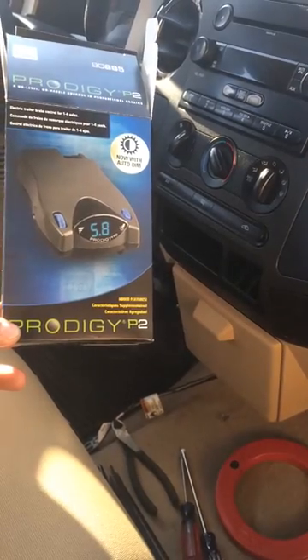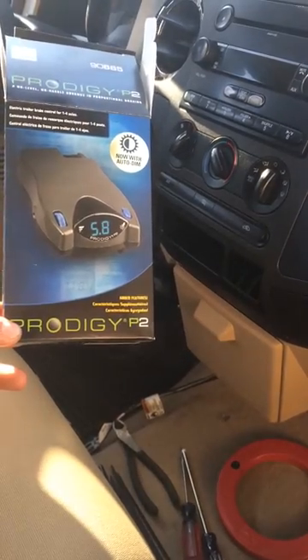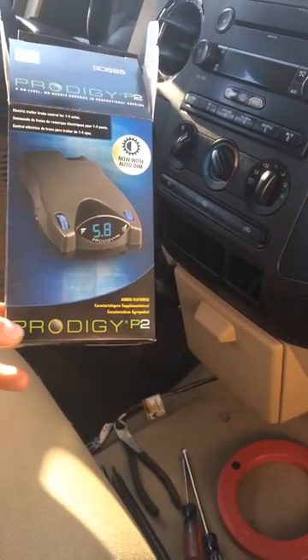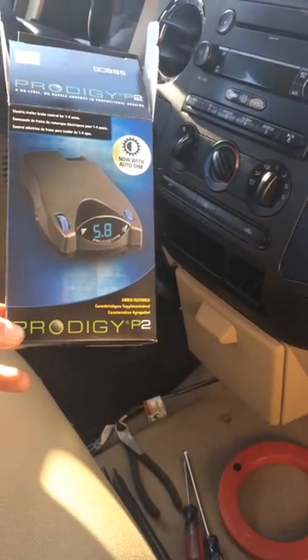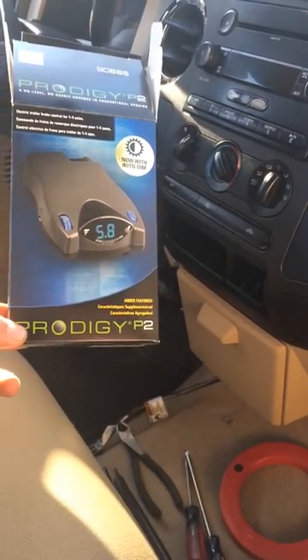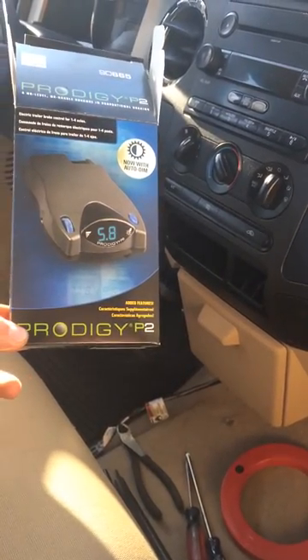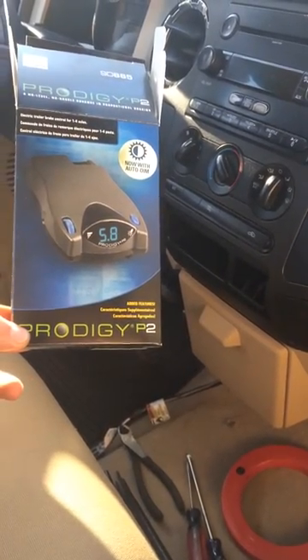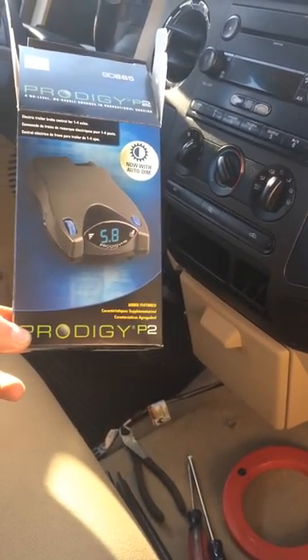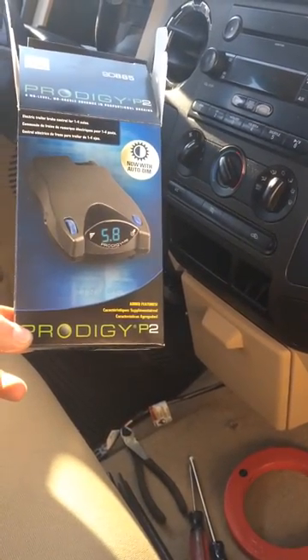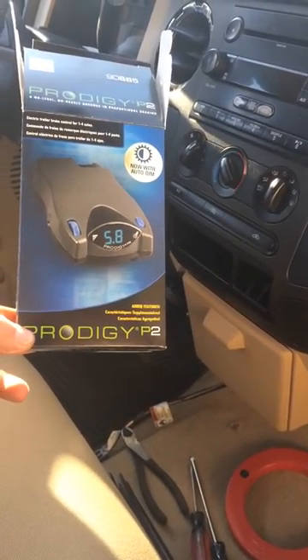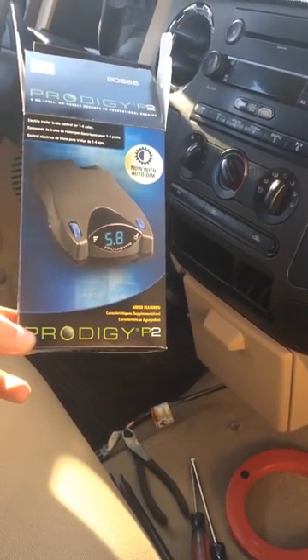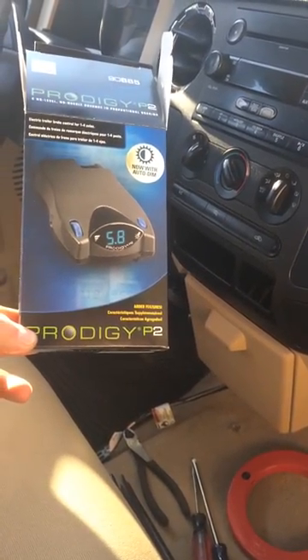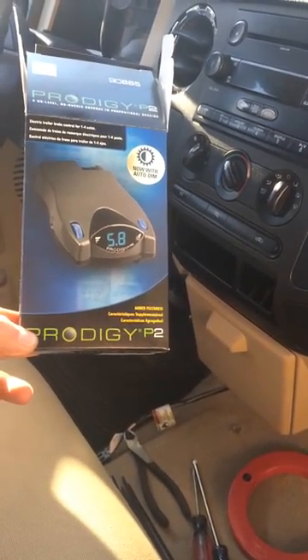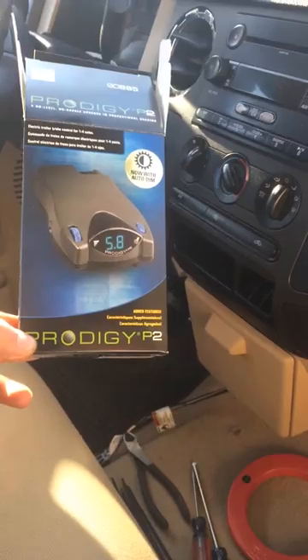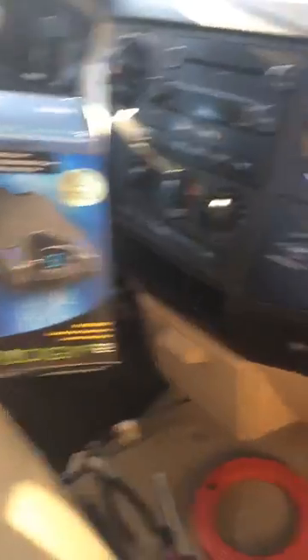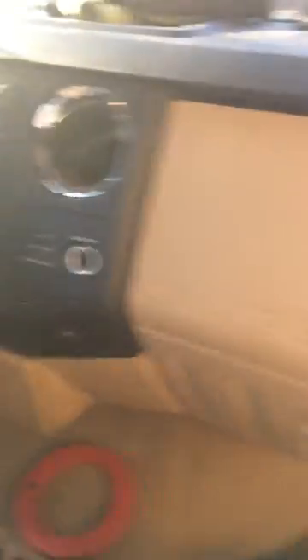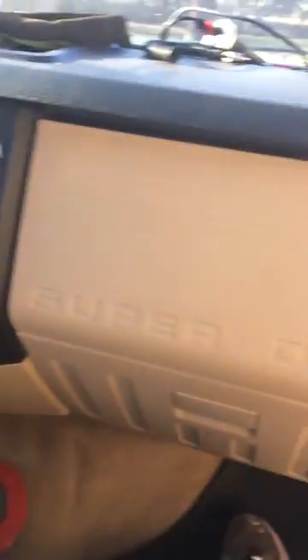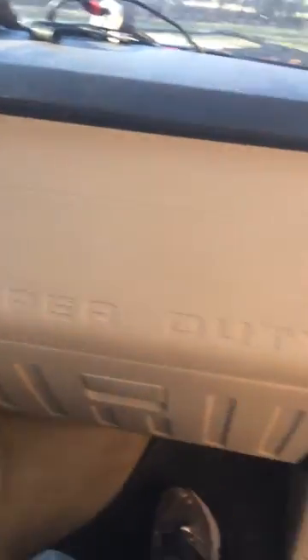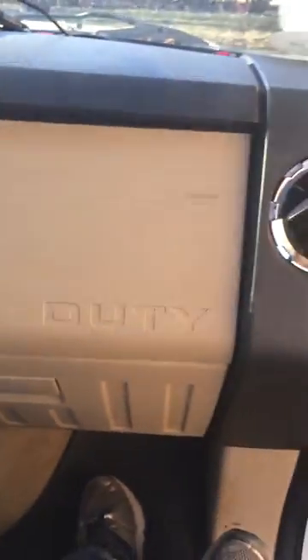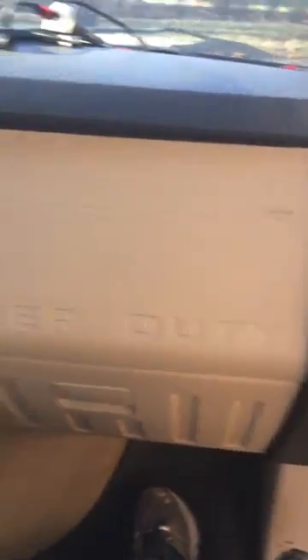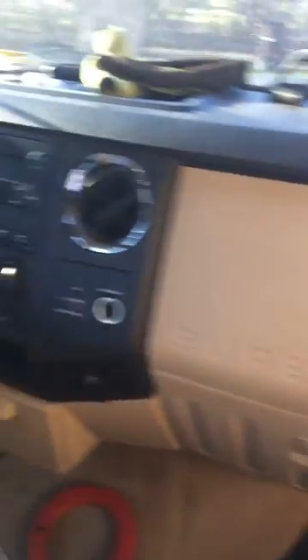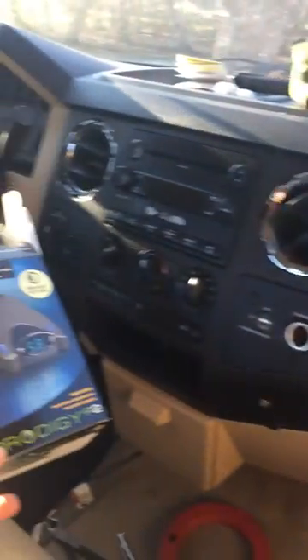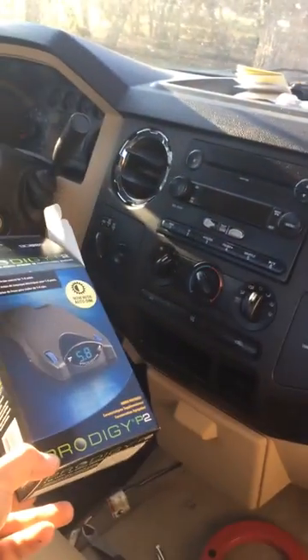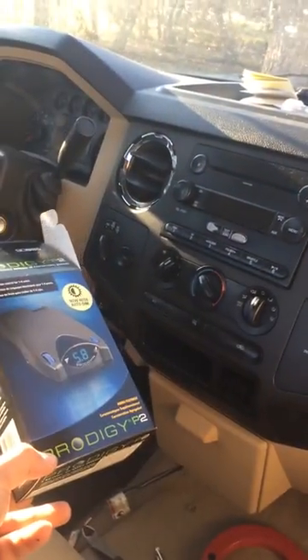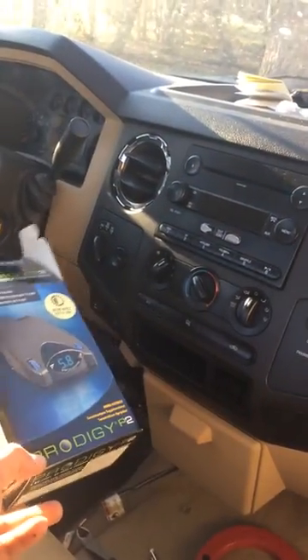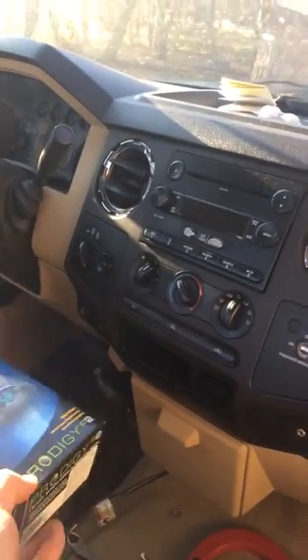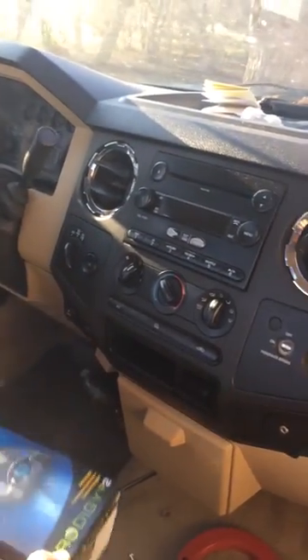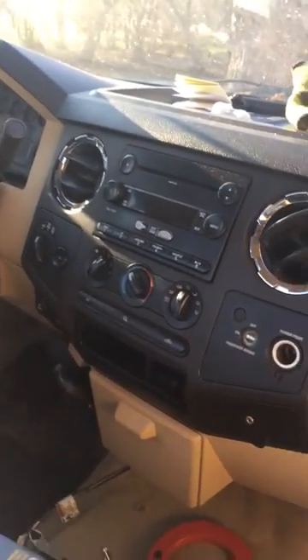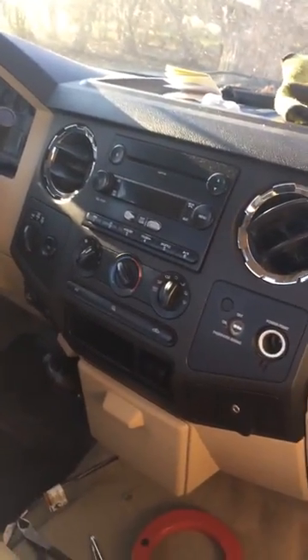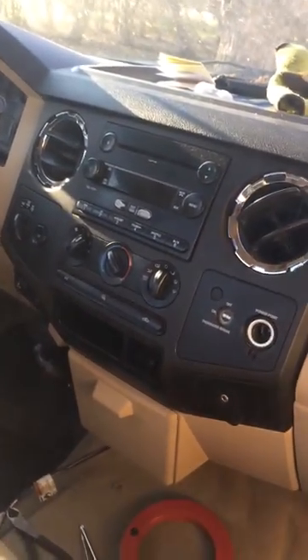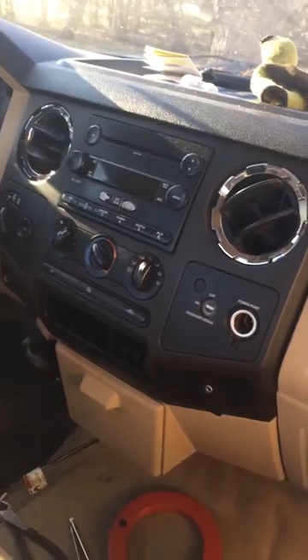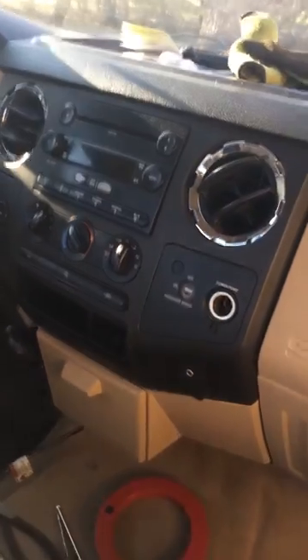This is how to install a trailer brake controller on an 08 F250. If your dash looks about like that, it's probably the same — probably 8, 9, and 10 are all alike.